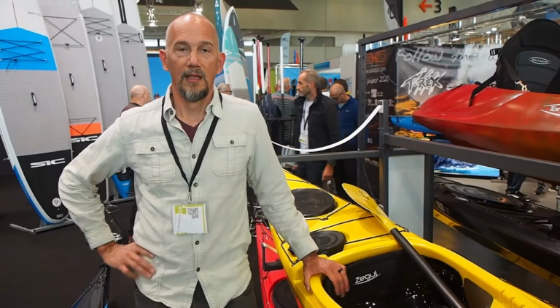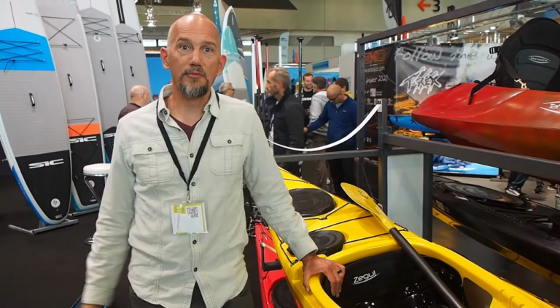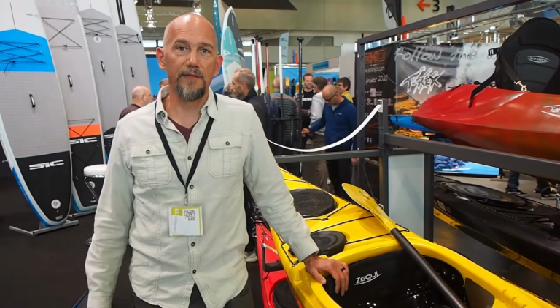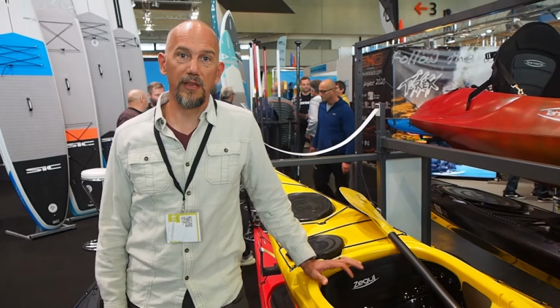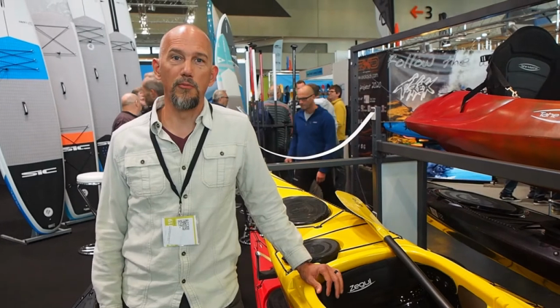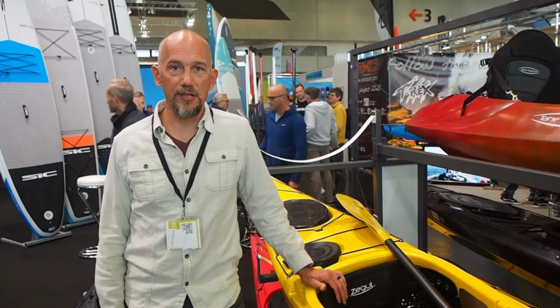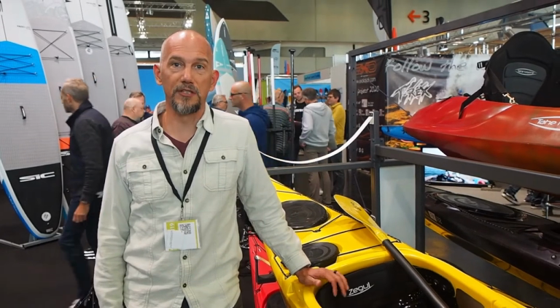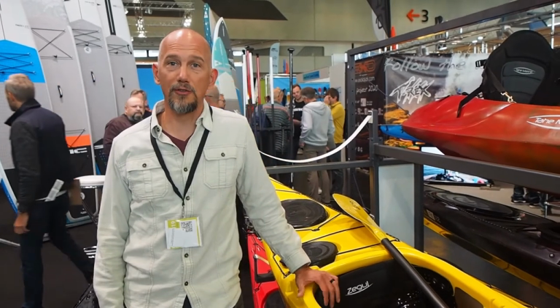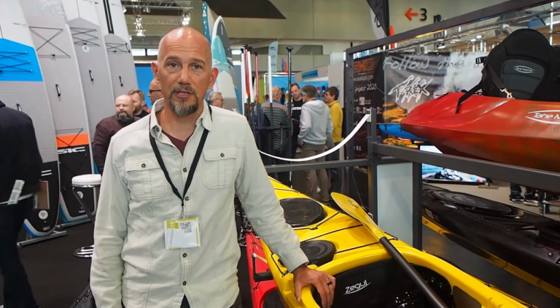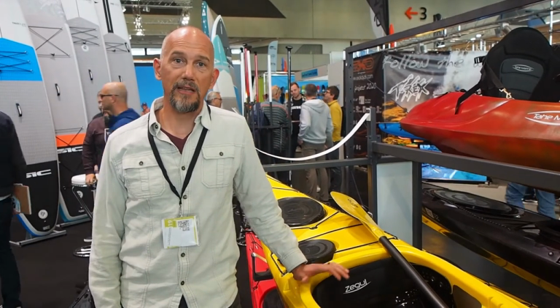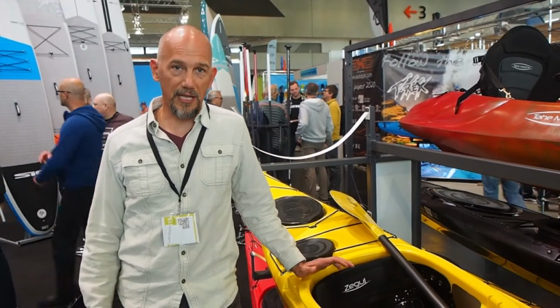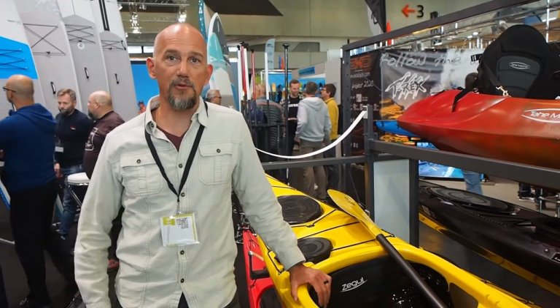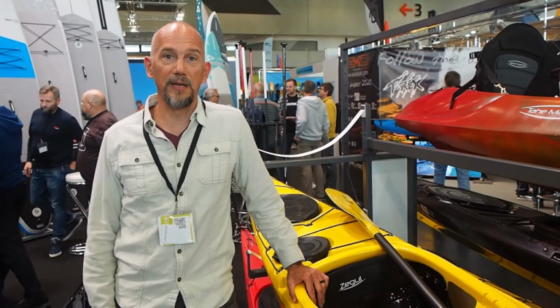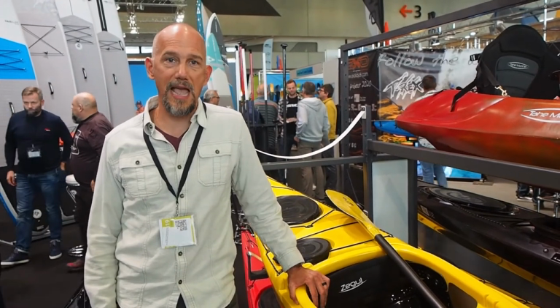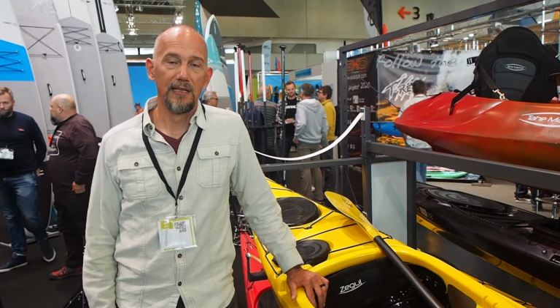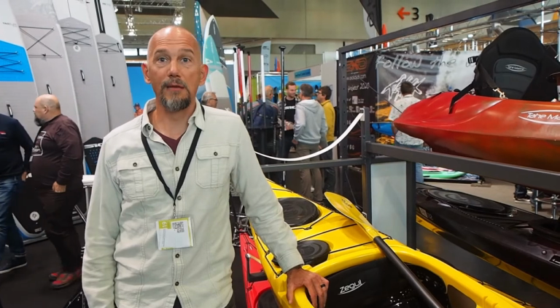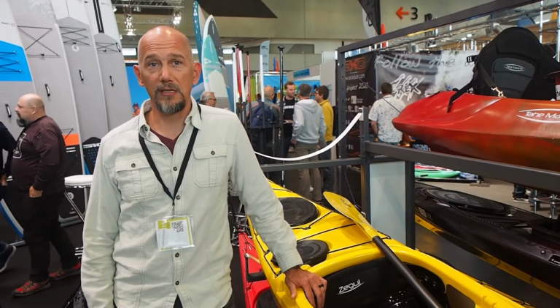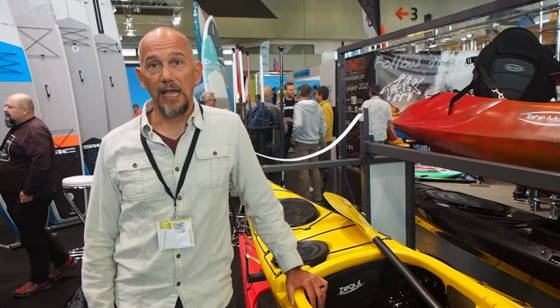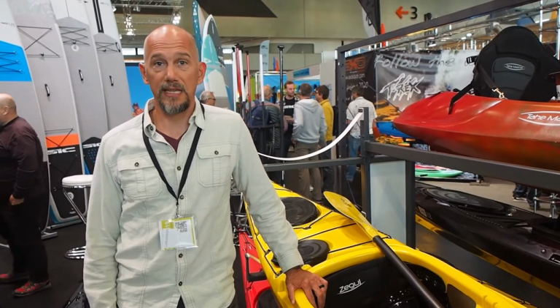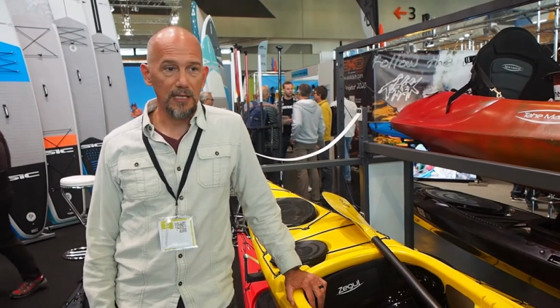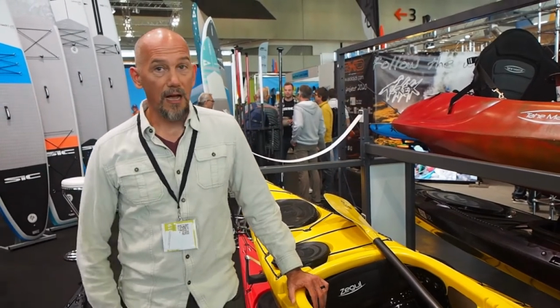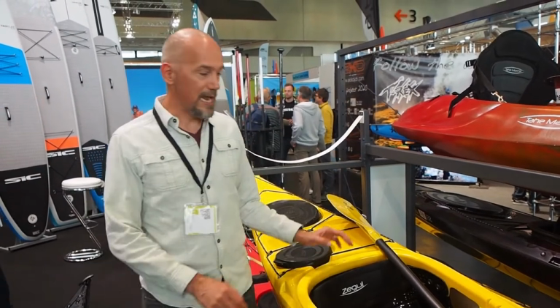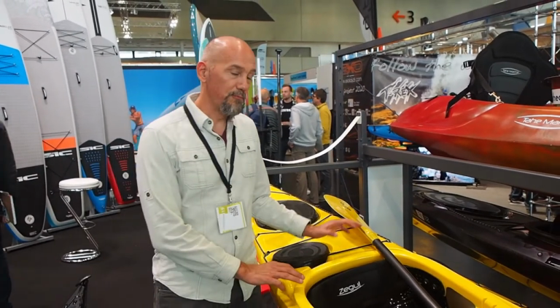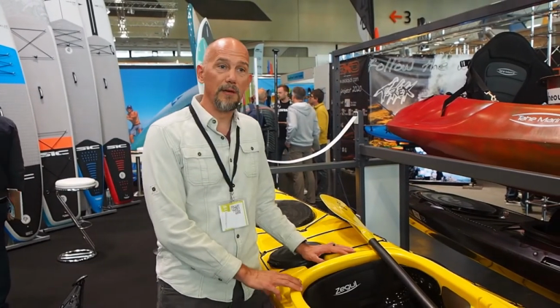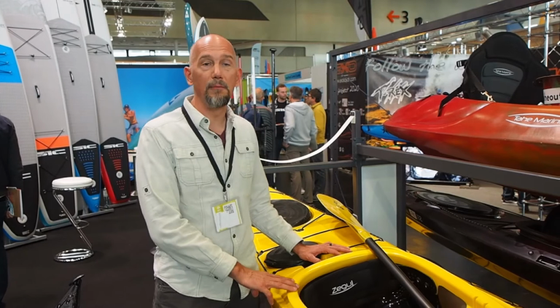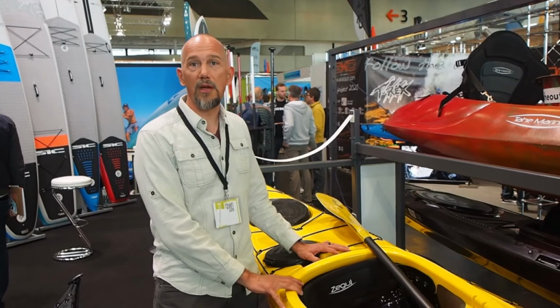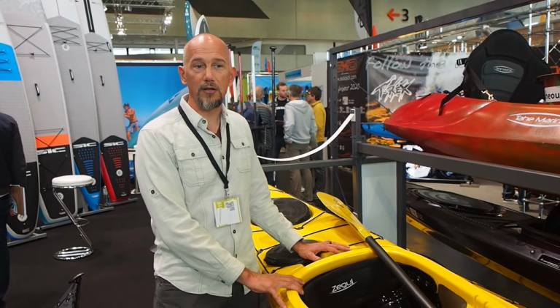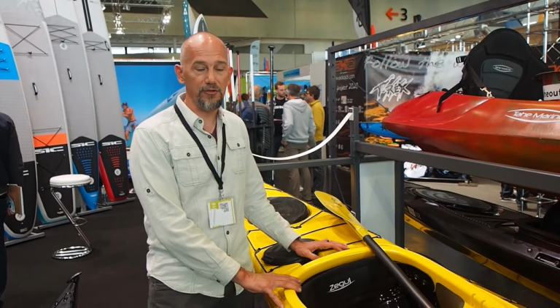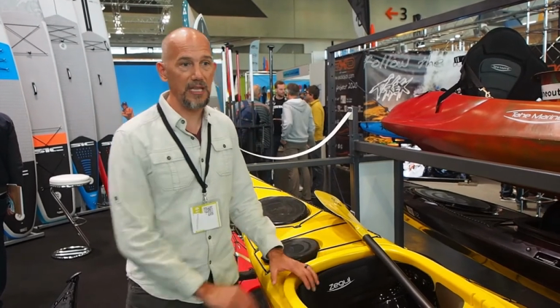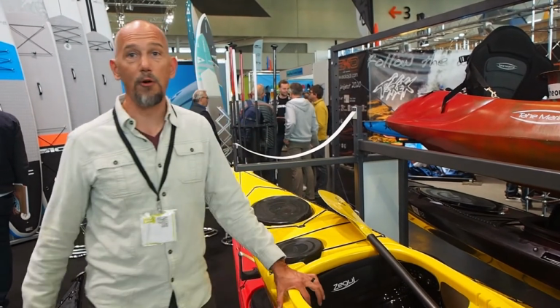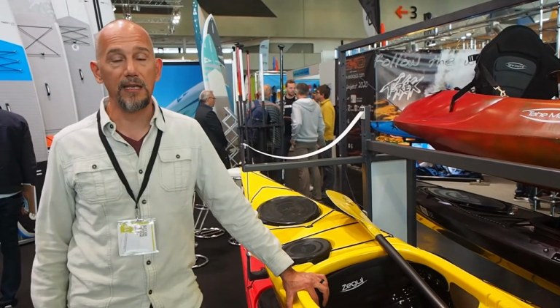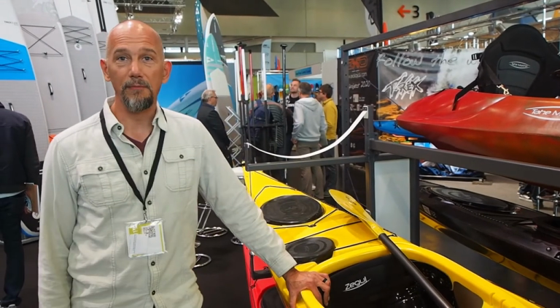Hello, I'm Shane Steffen. I'm the global brand manager for Tahe Outdoors. That includes the kayak brands Bic Kayak, Tahe Marine, and Zeagle. I'm here today with our premium brand, Zeagle, to introduce the Aeroplay MV.